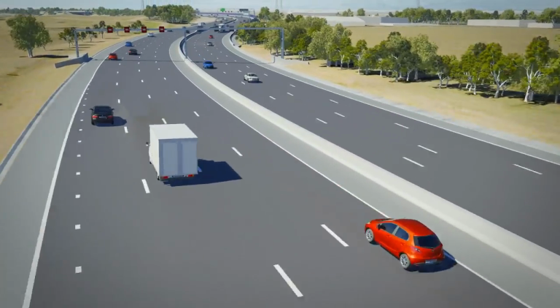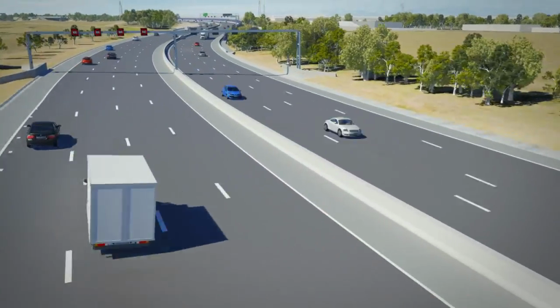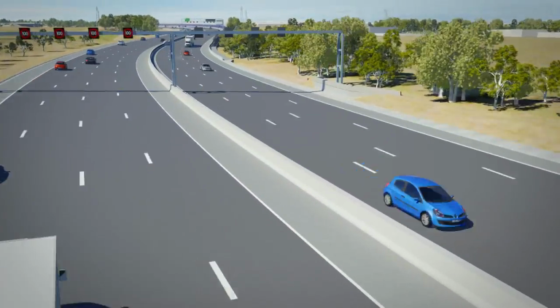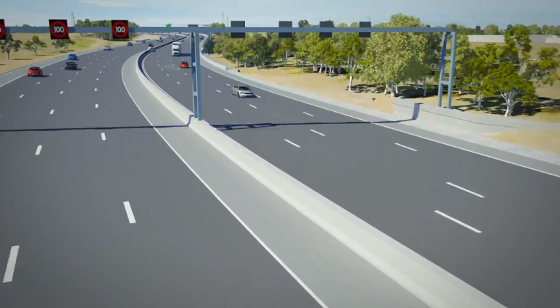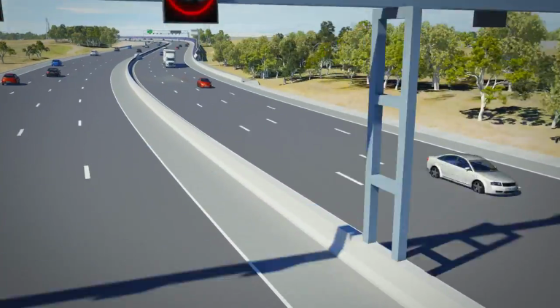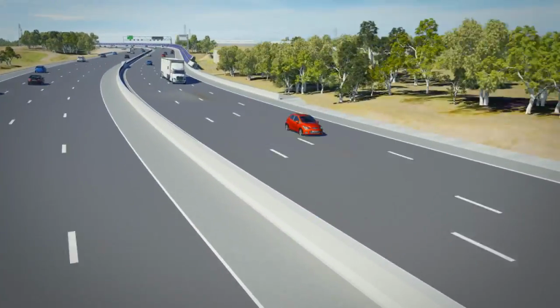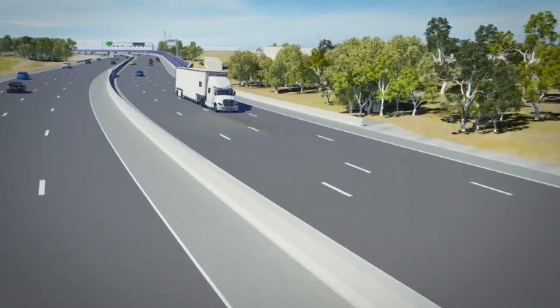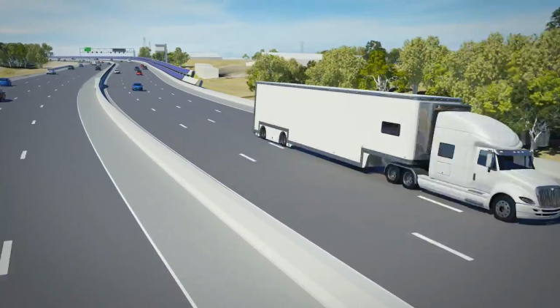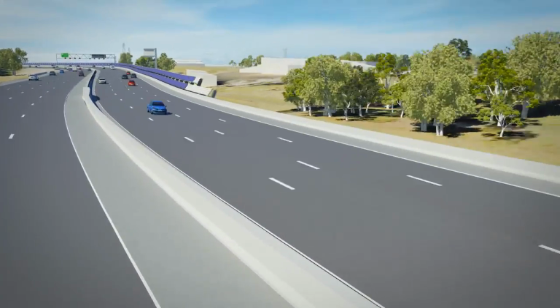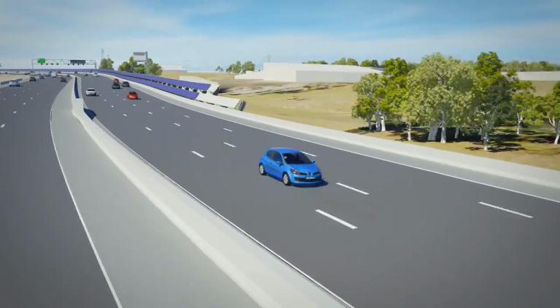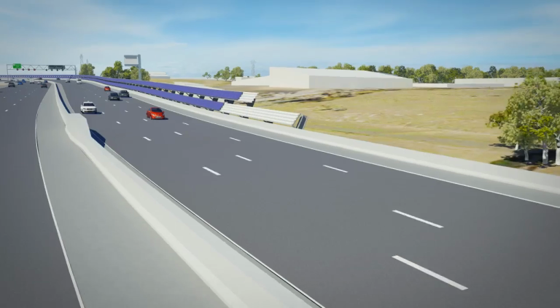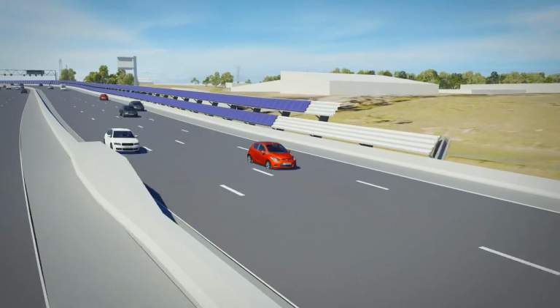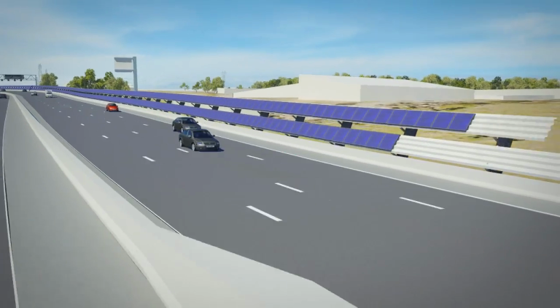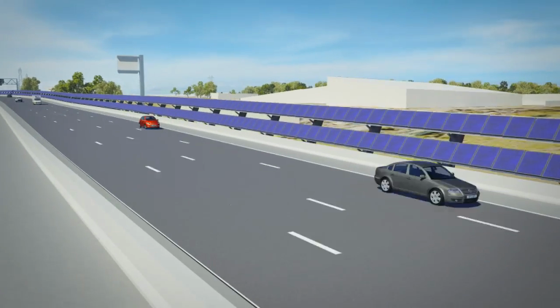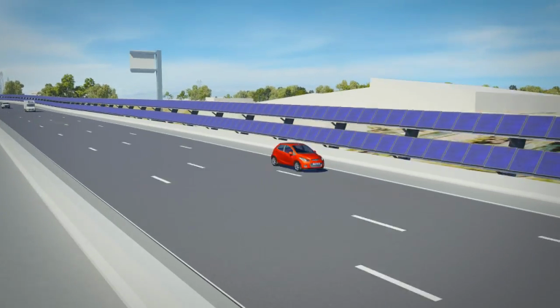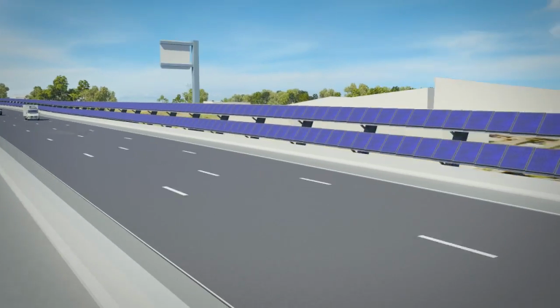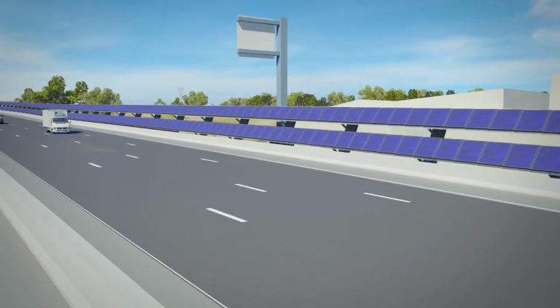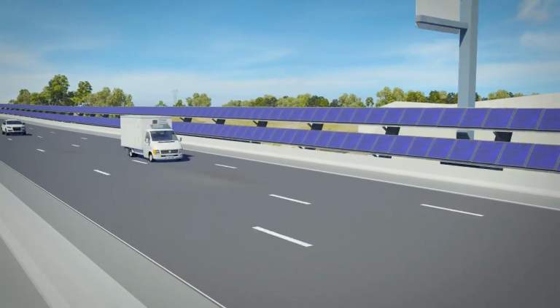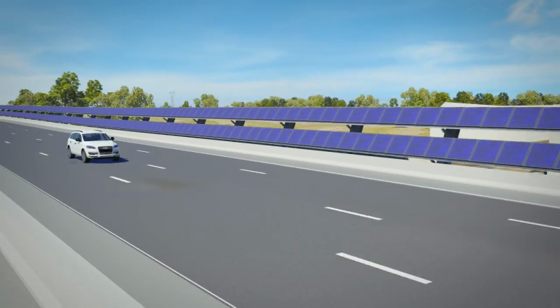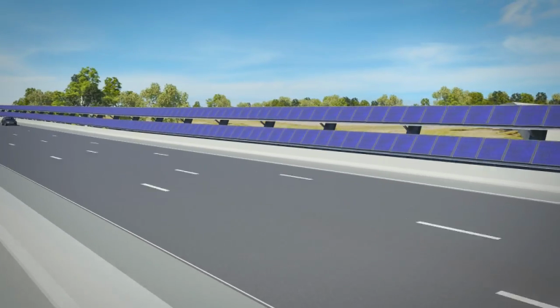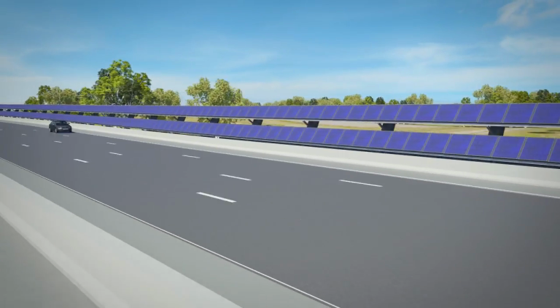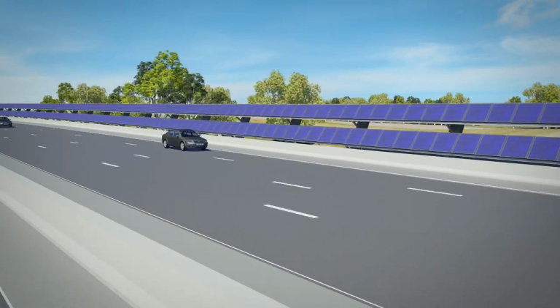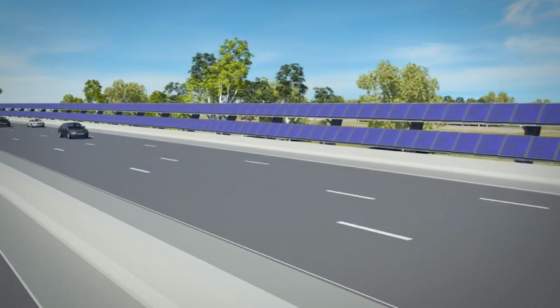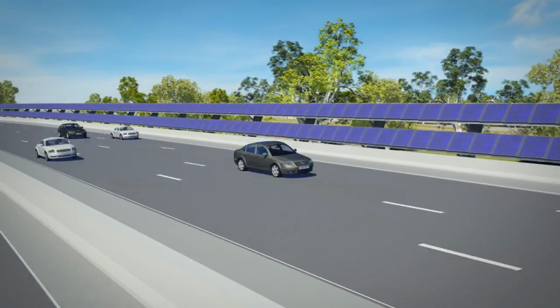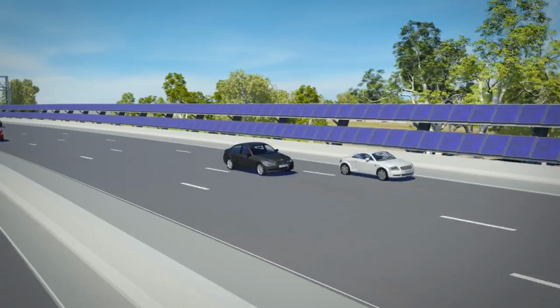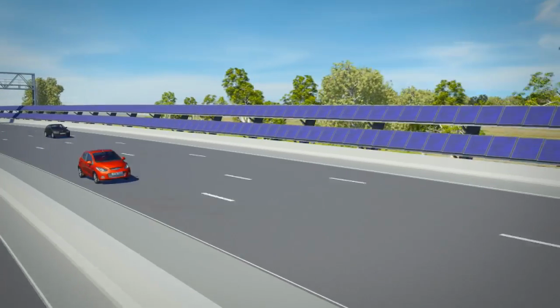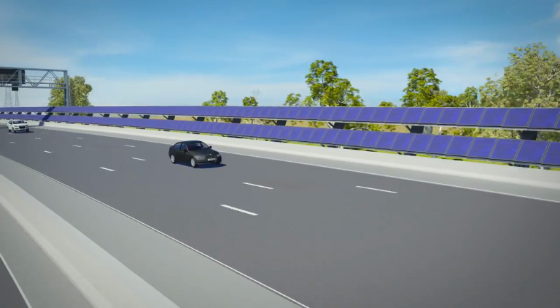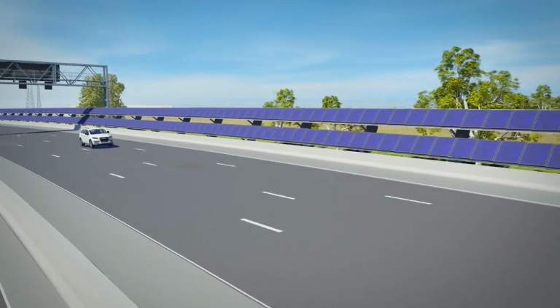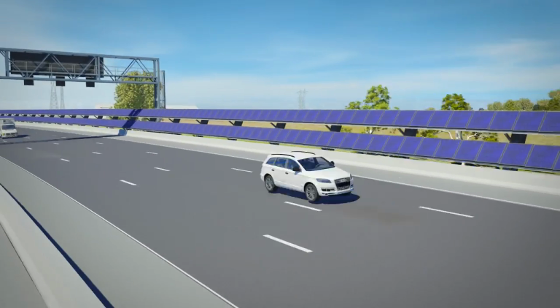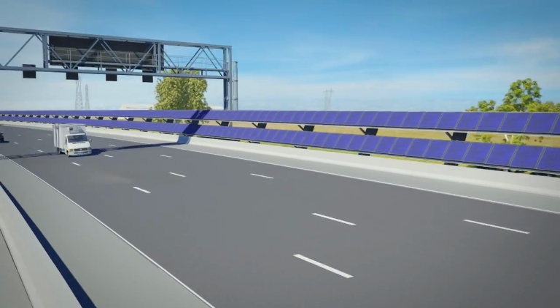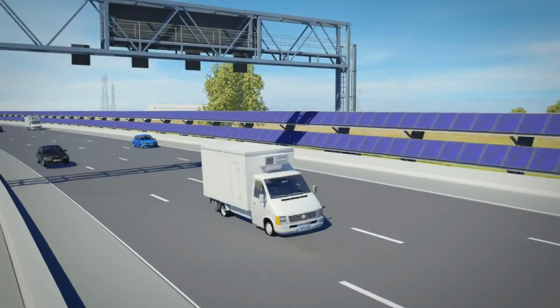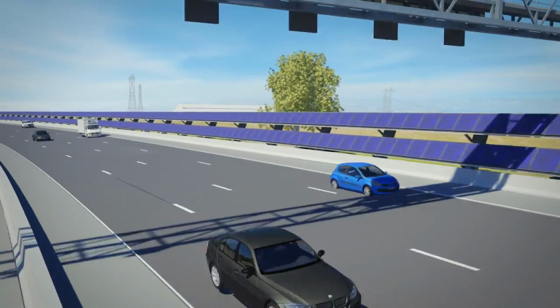At St Albans Road, a solar bank wall will be built on the side of the freeway. The wall will consist of solar panels which will collect energy to feed back into Melbourne's electricity grid as green power.